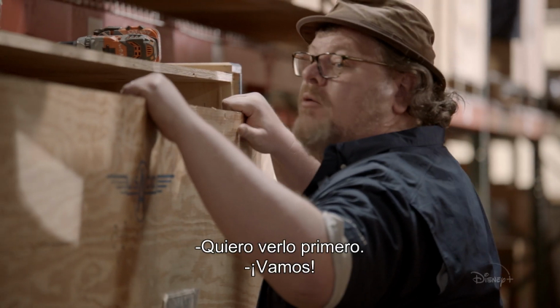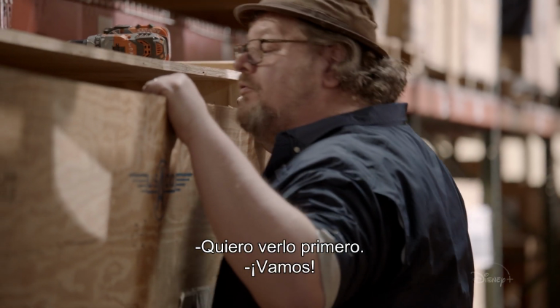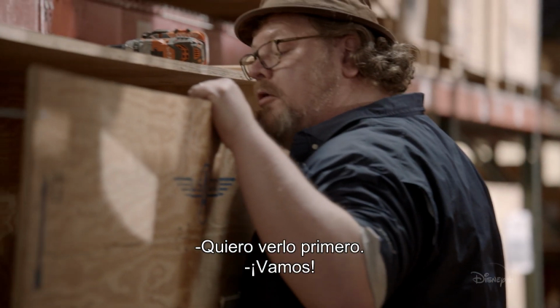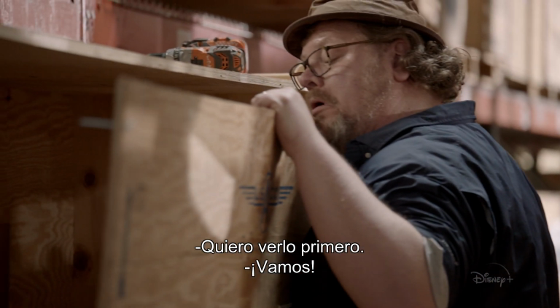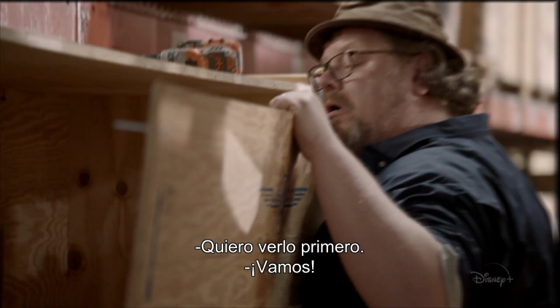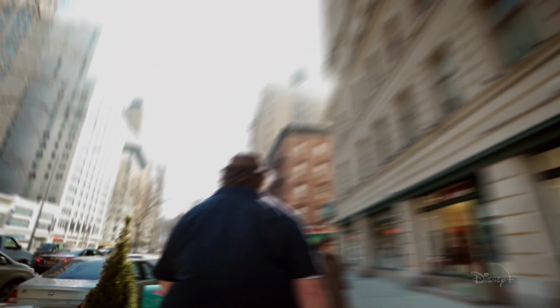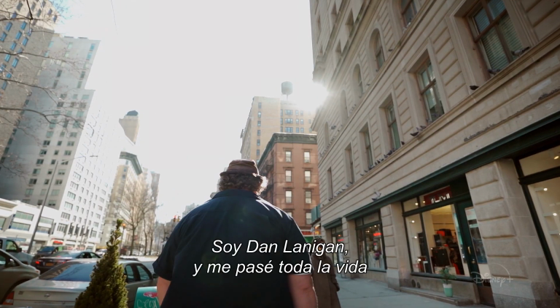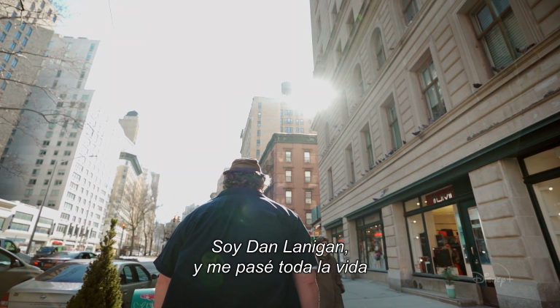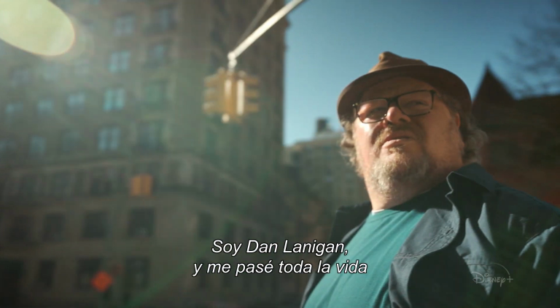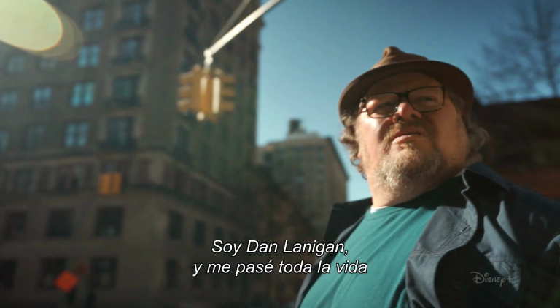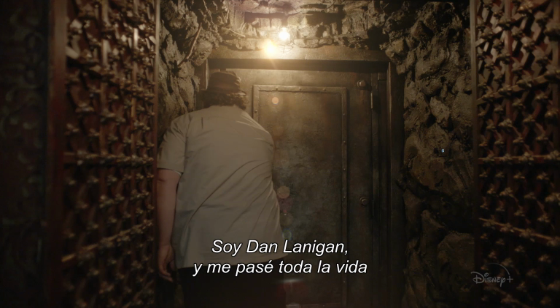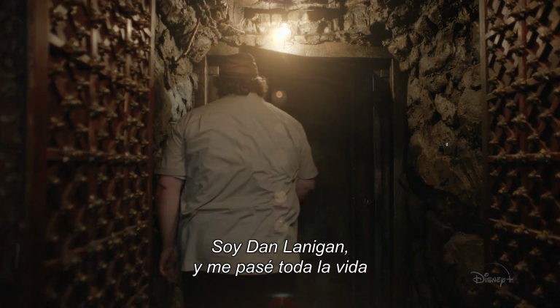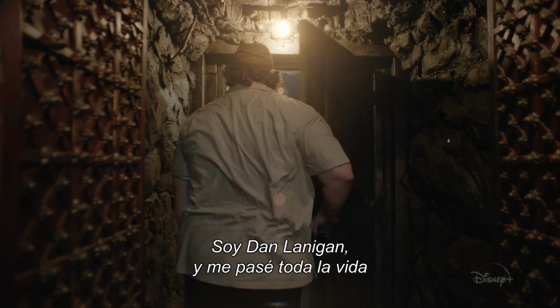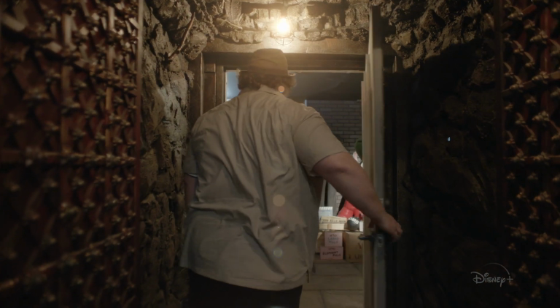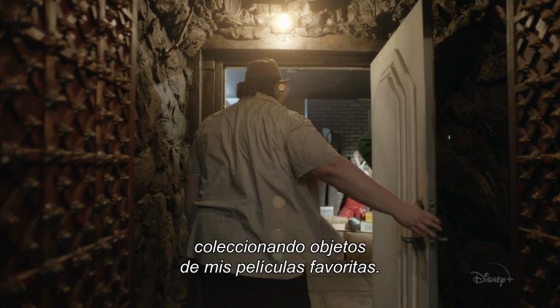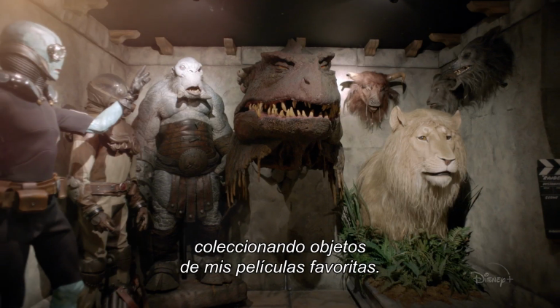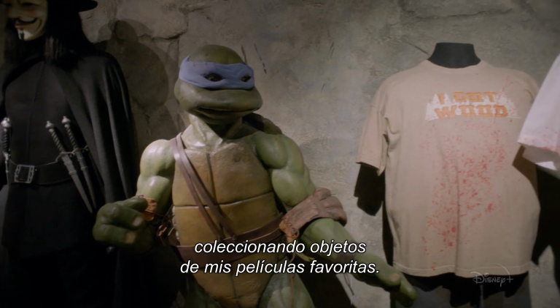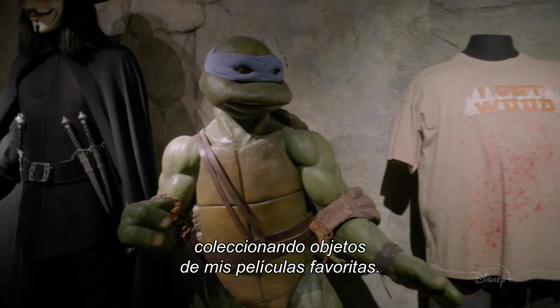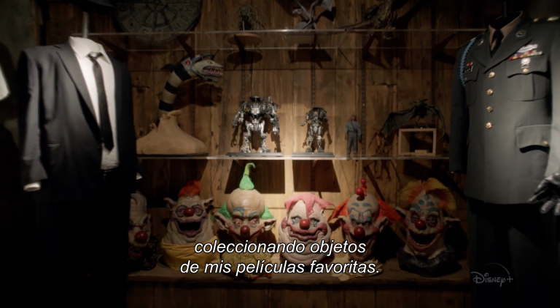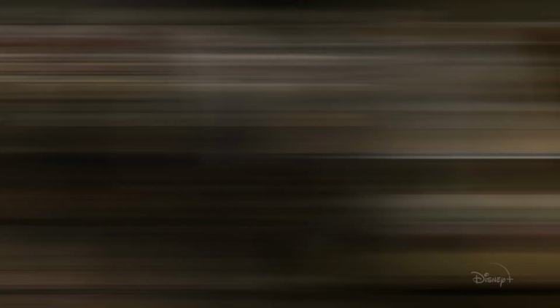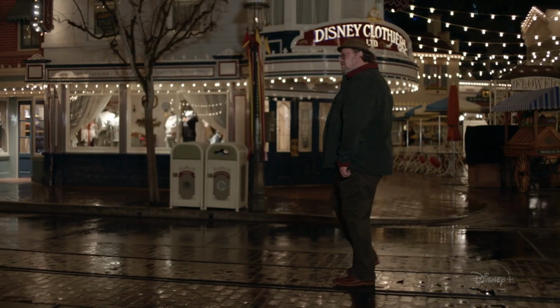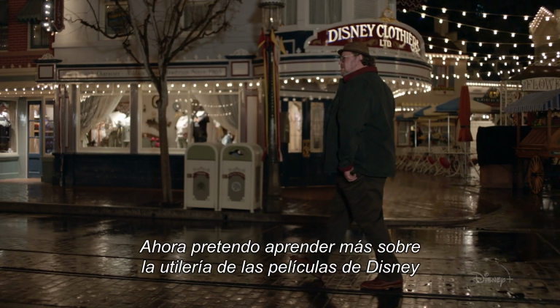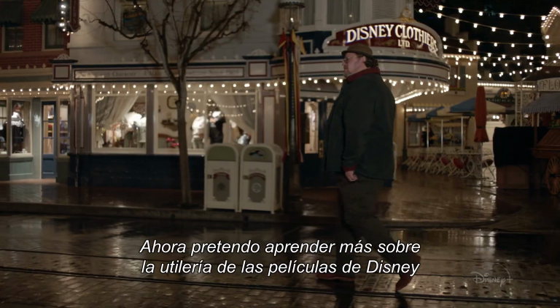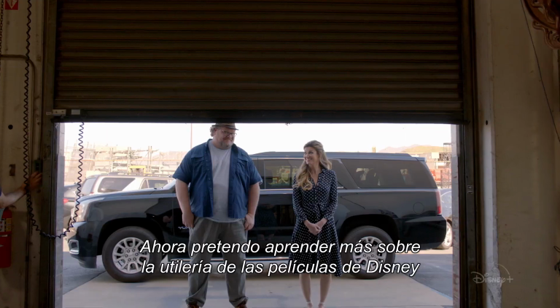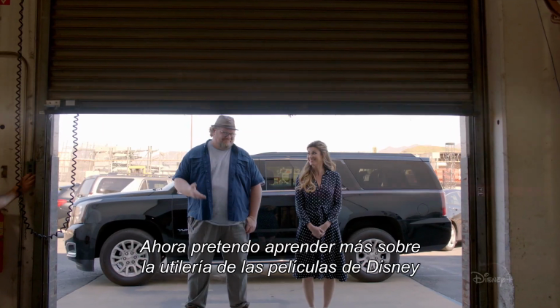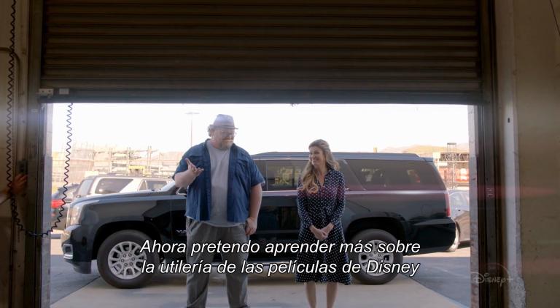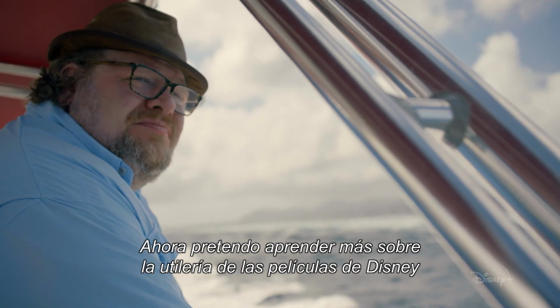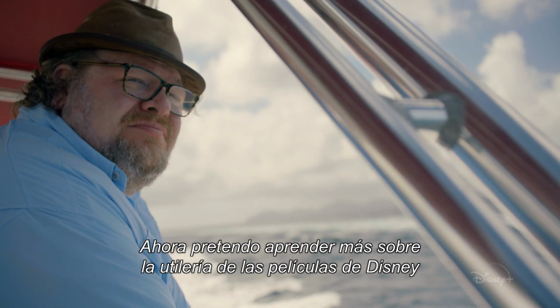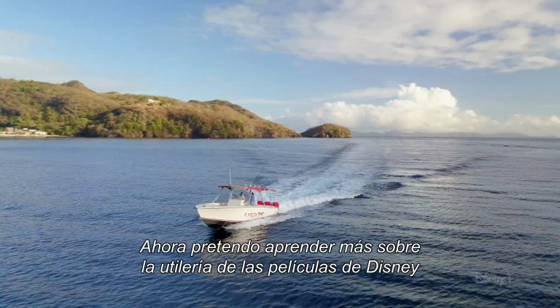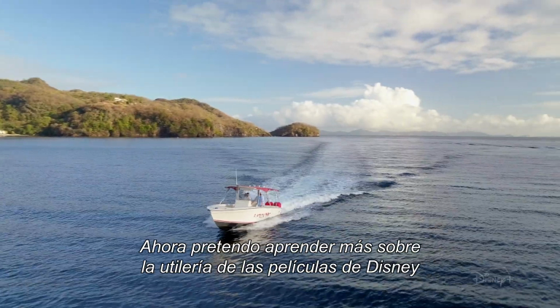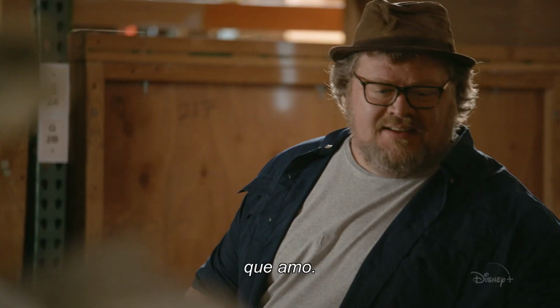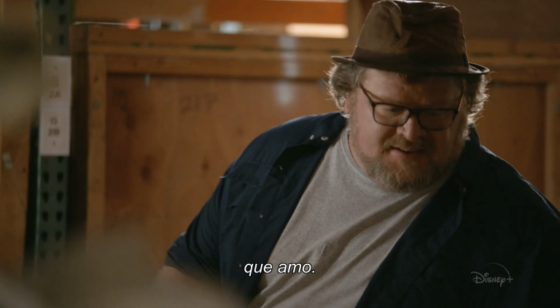I want to see it first. I'm Dan Lanigan, and I've spent my entire life collecting artifacts from my favorite films. Now I'm setting out to learn more about the props from the Disney movies that I love.